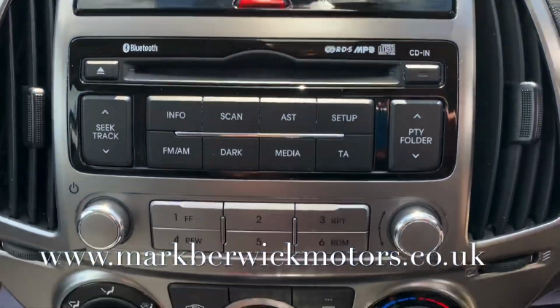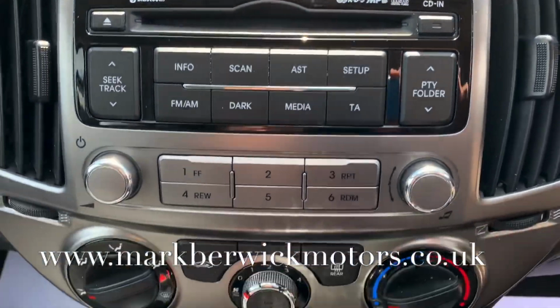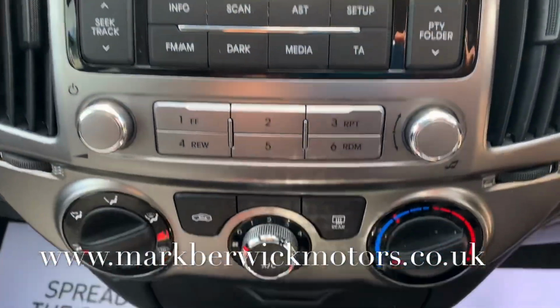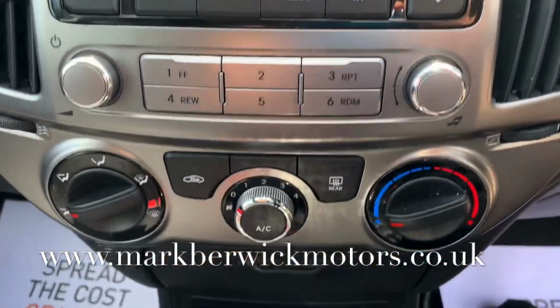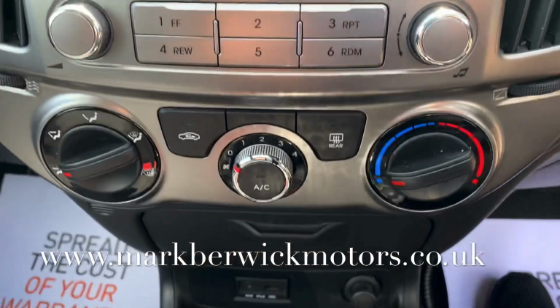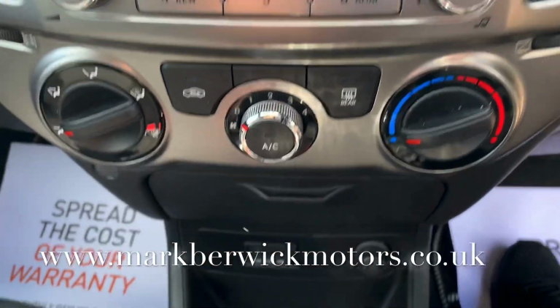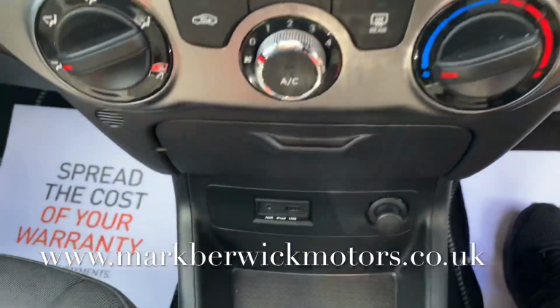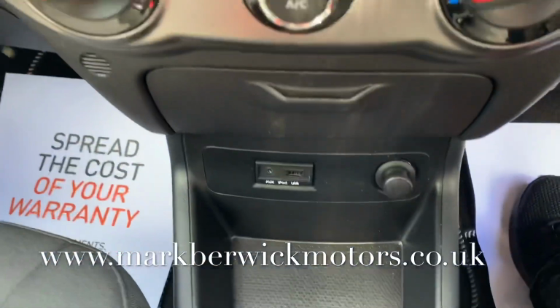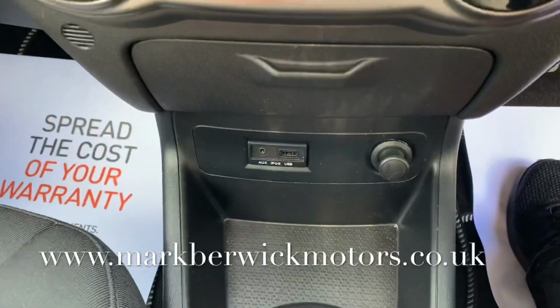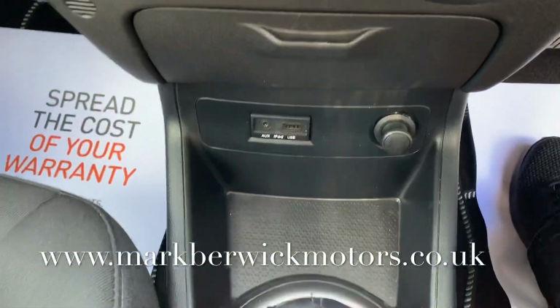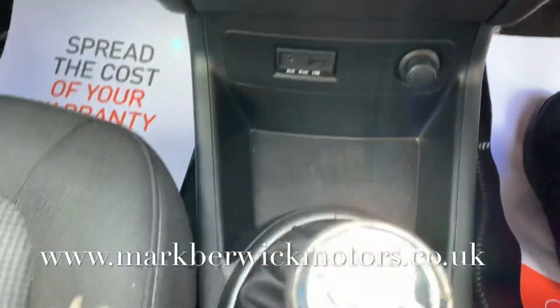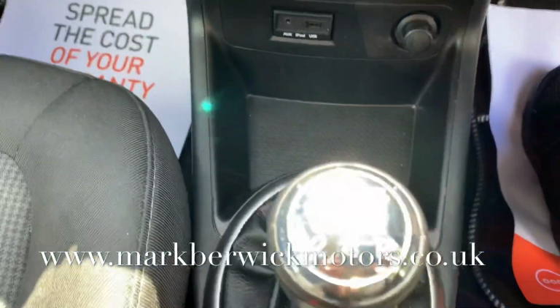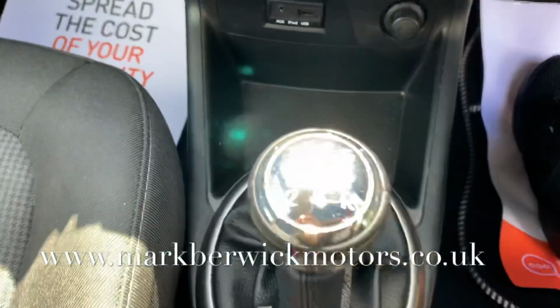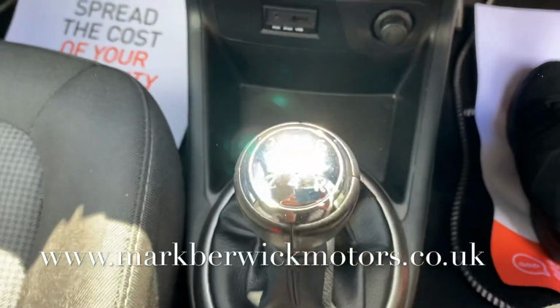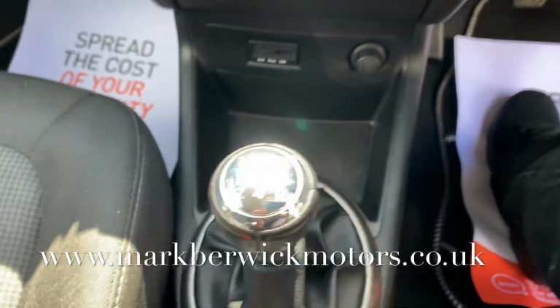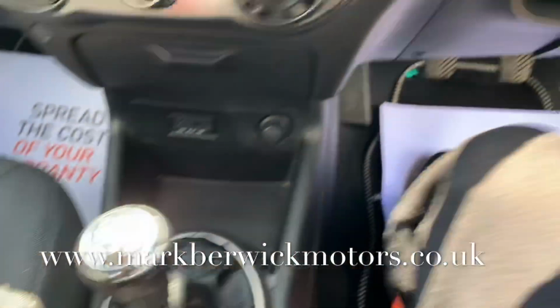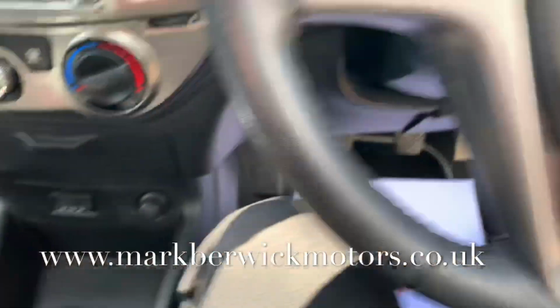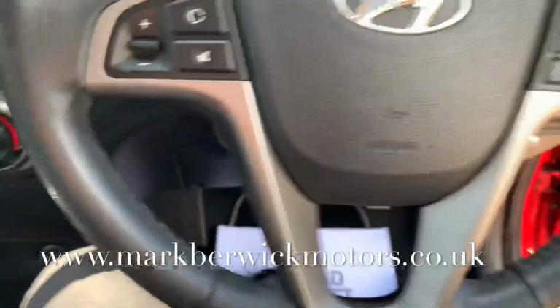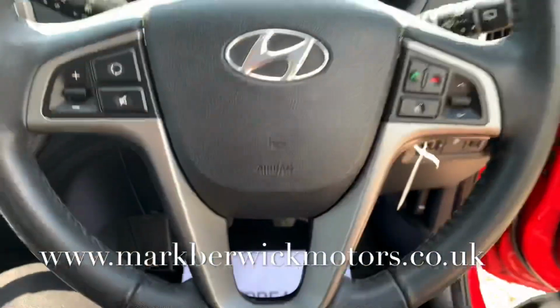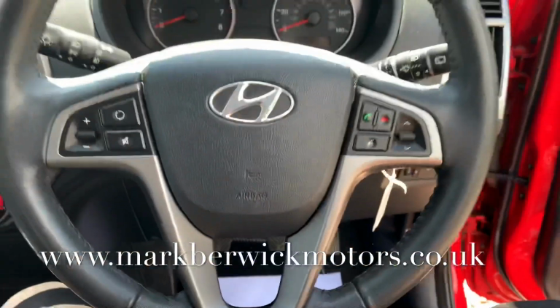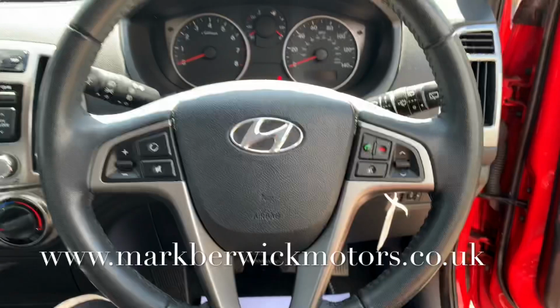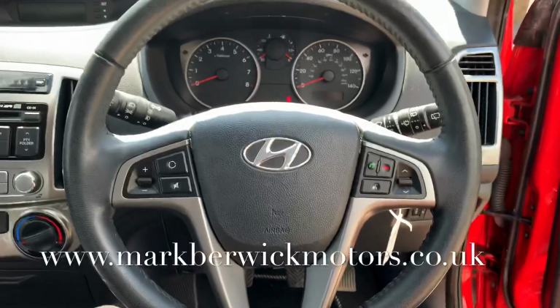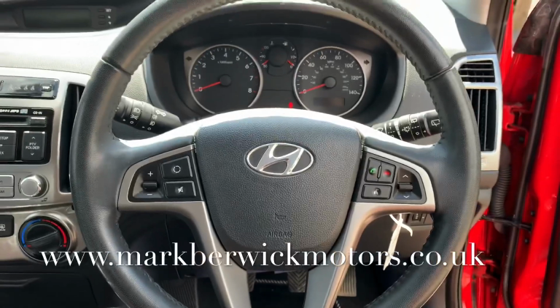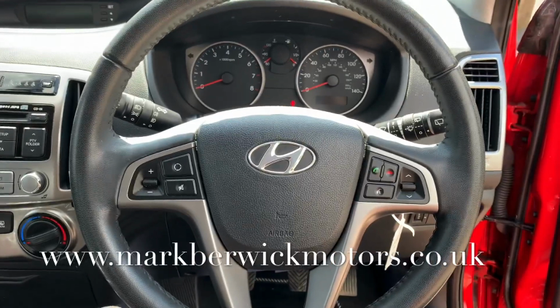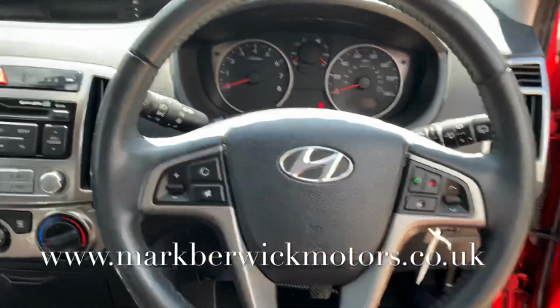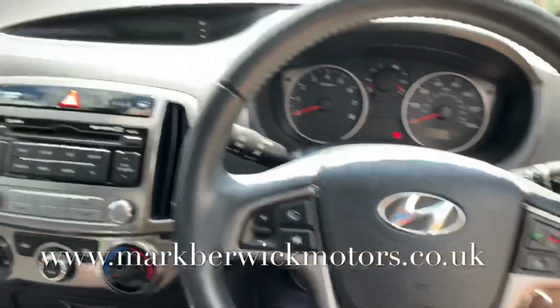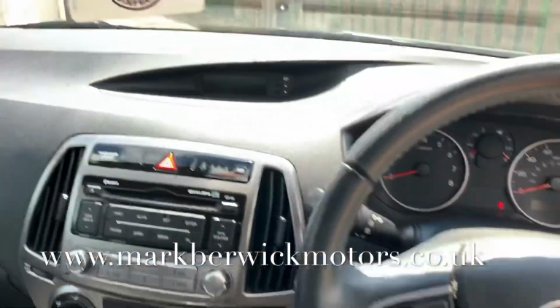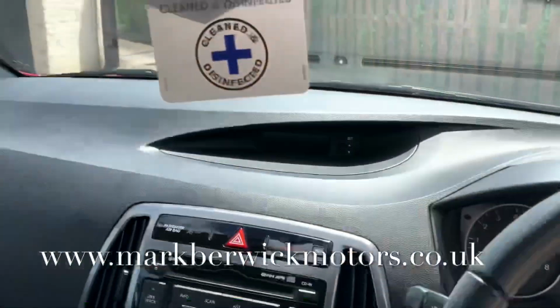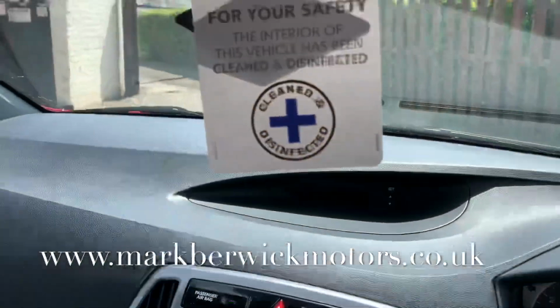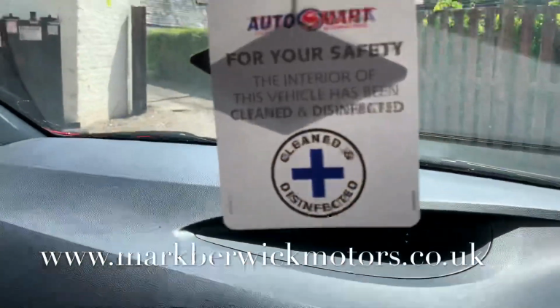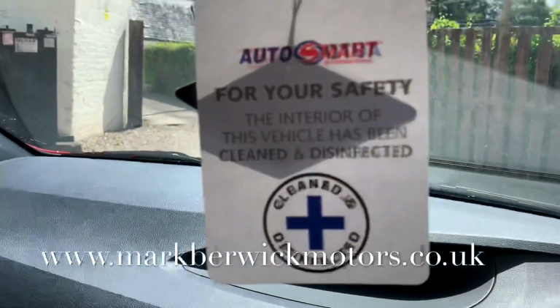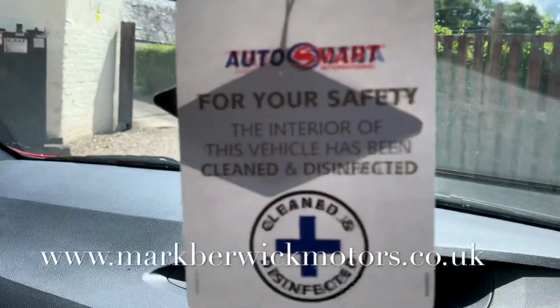If you're looking for a test drive or have any questions on this vehicle, just contact us through the web address or through Facebook. I'll speak to you guys soon — thank you very much.